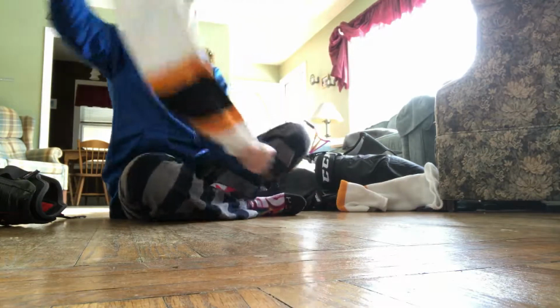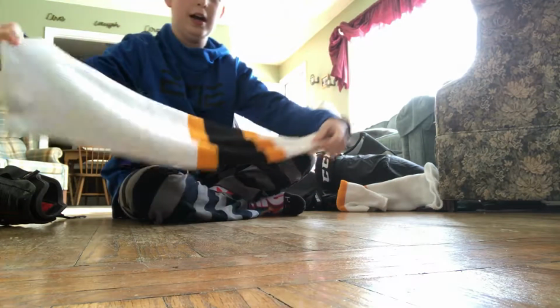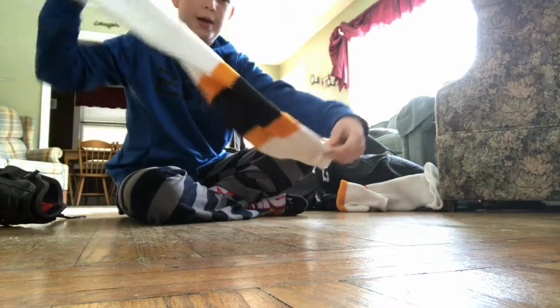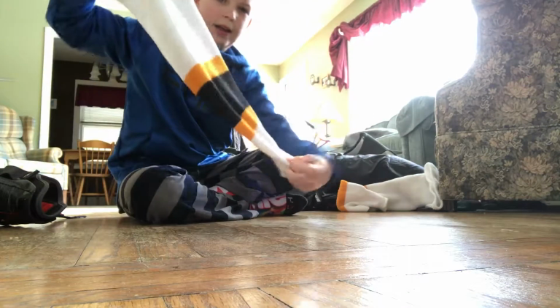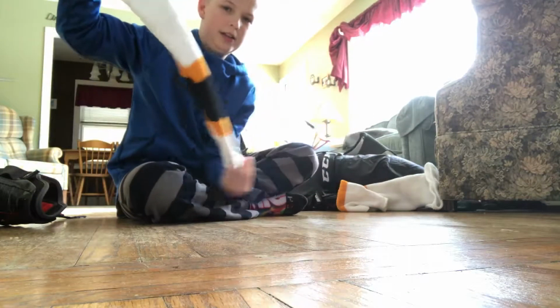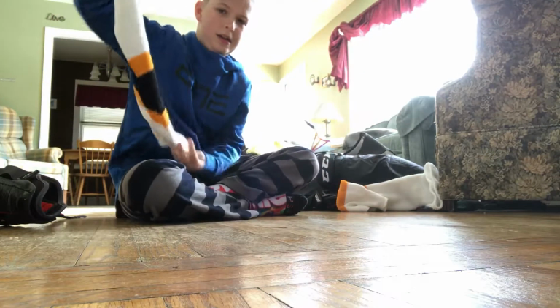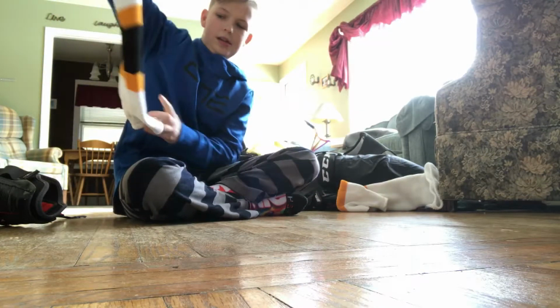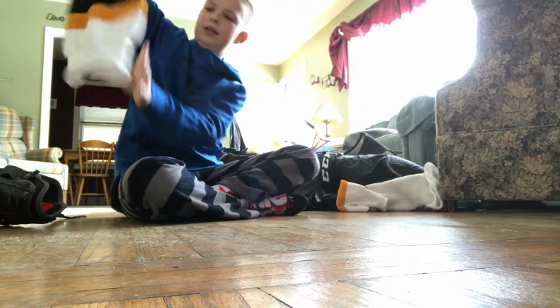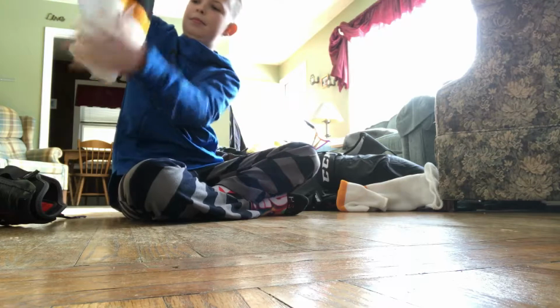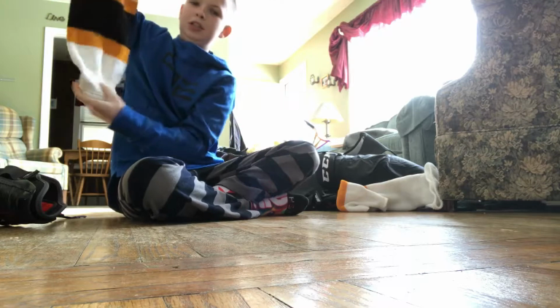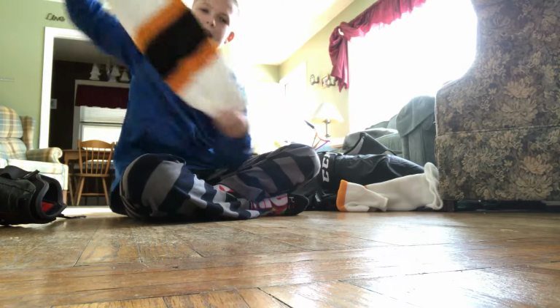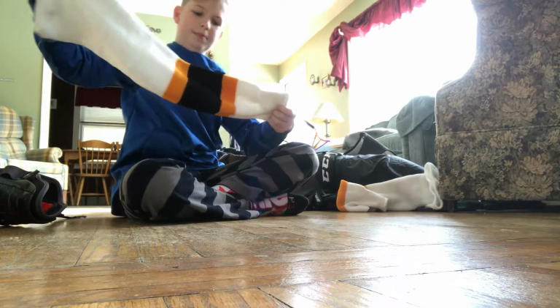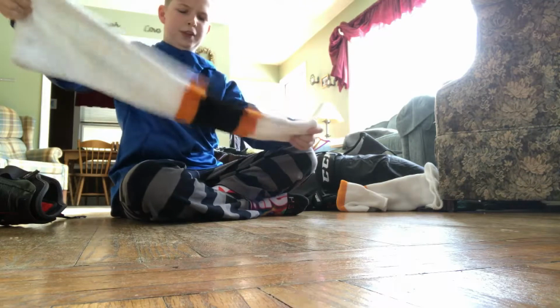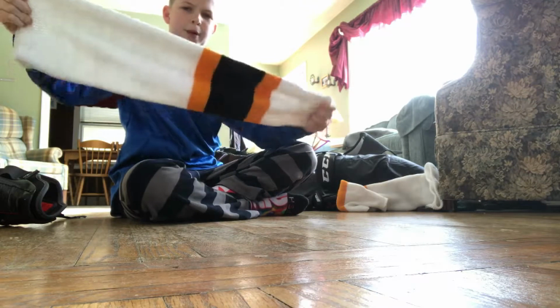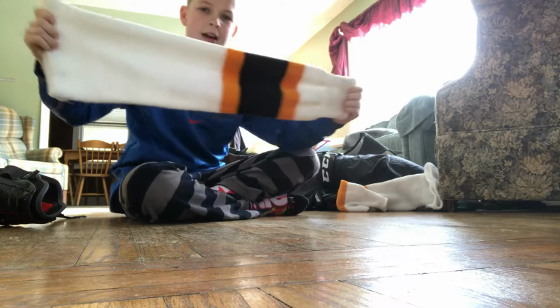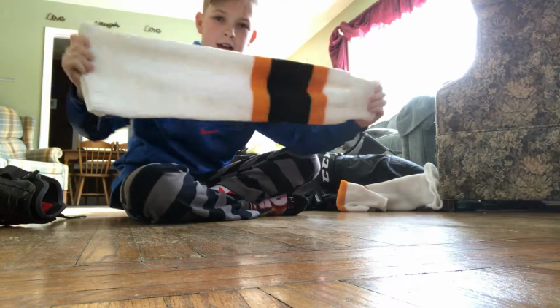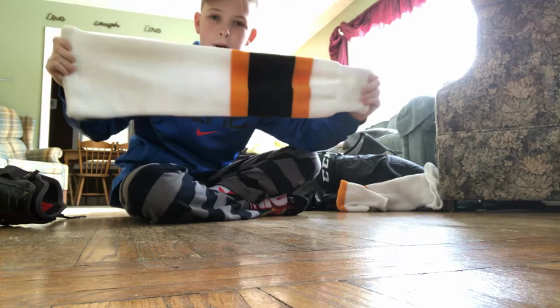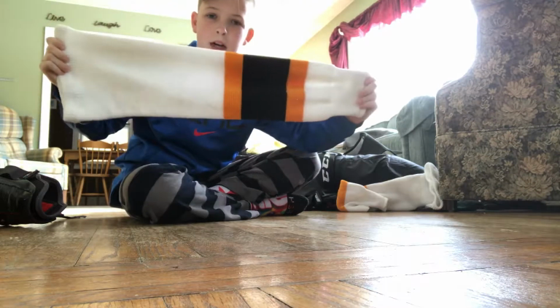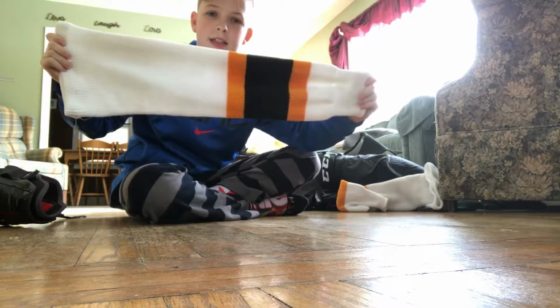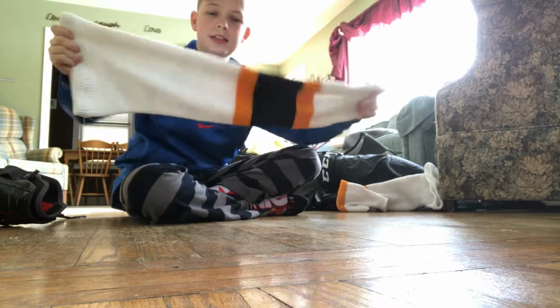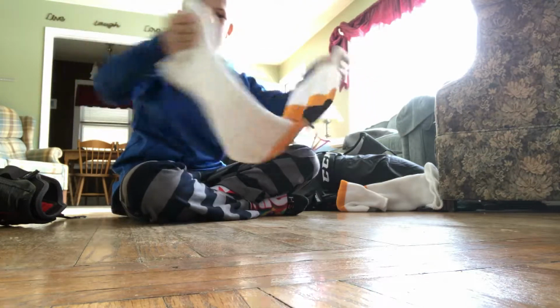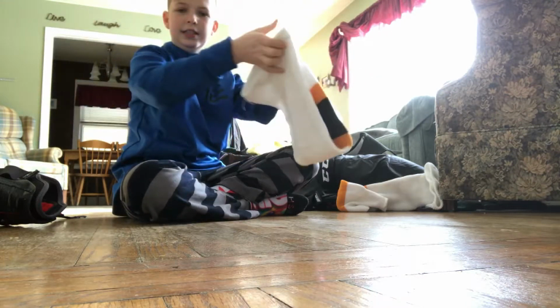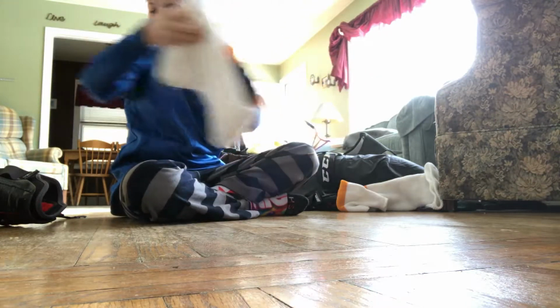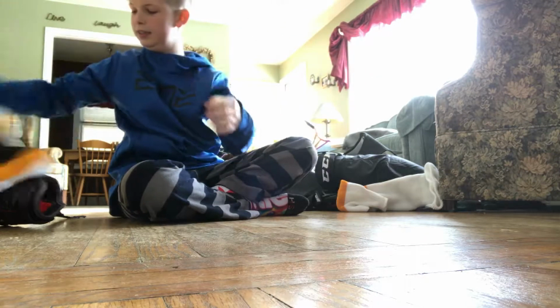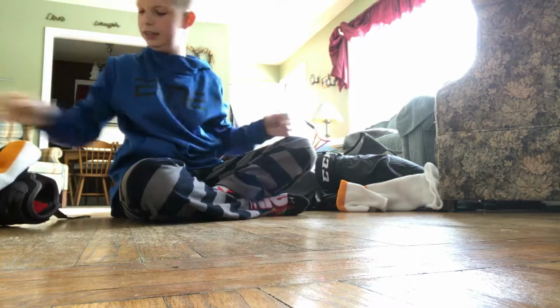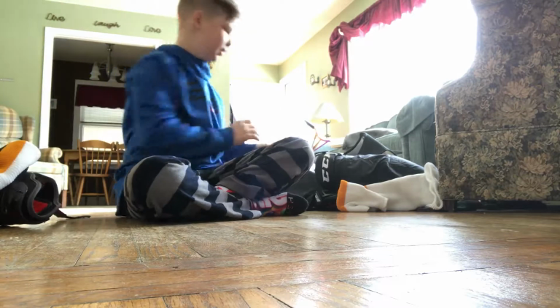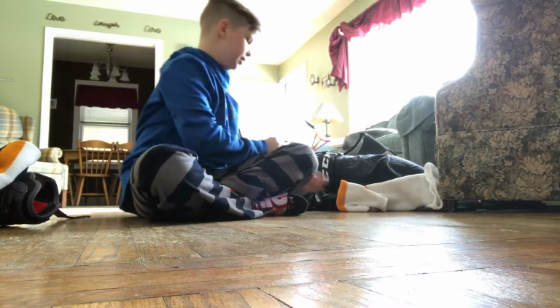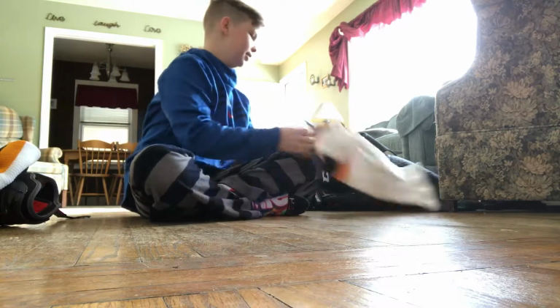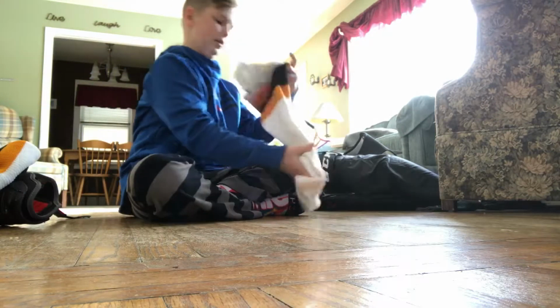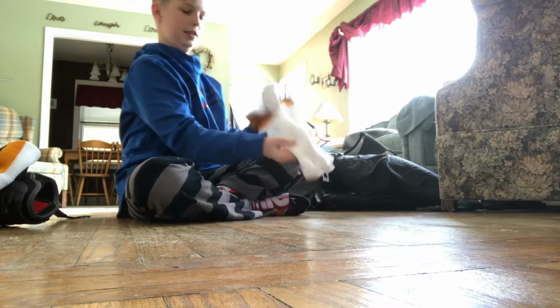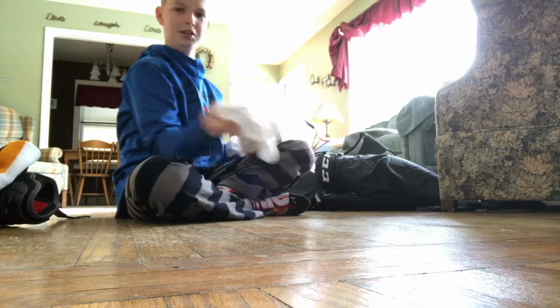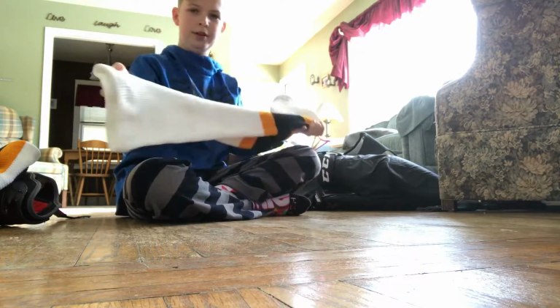I play for Millbrook Hockey, so I have a different pair of Millbrook Hockey socks. That's that — here's the other one.